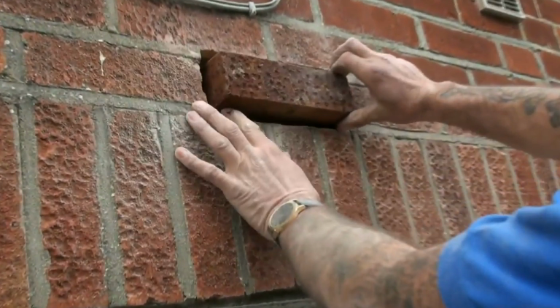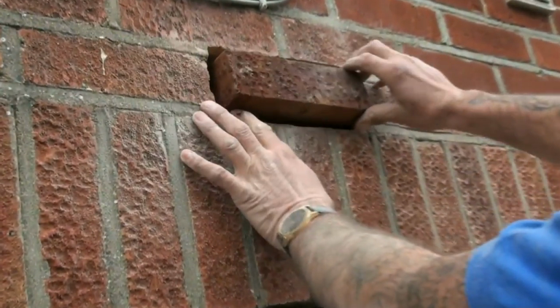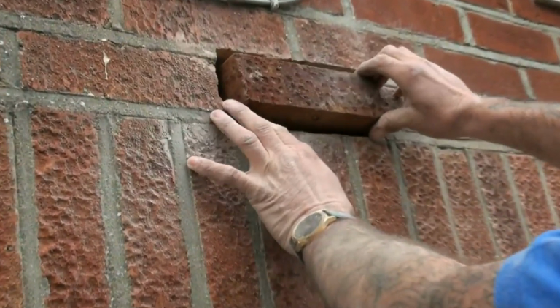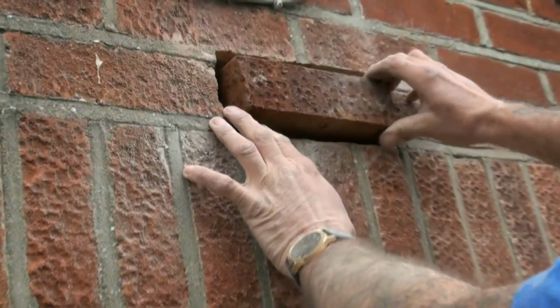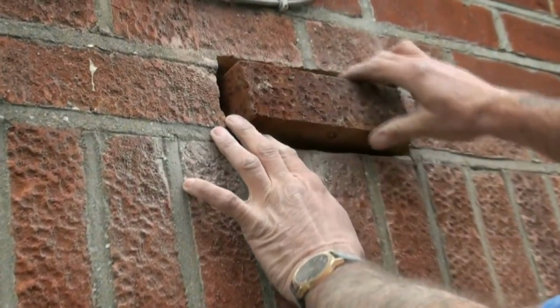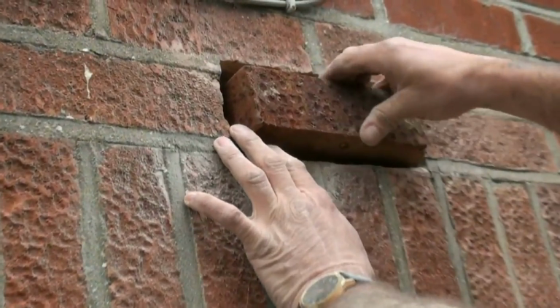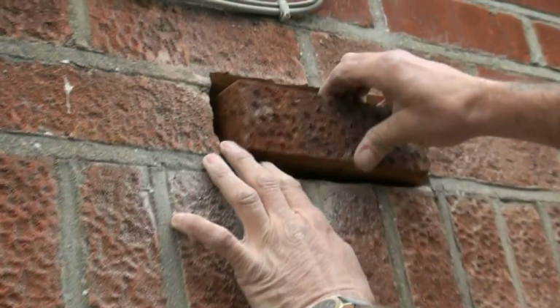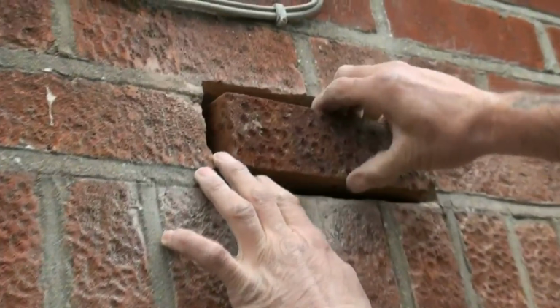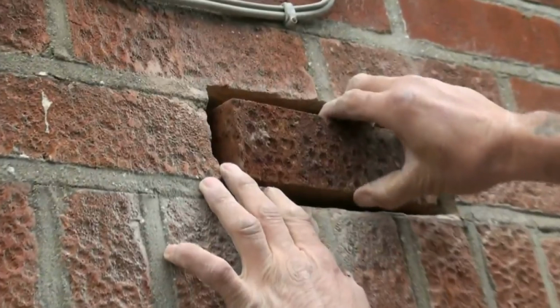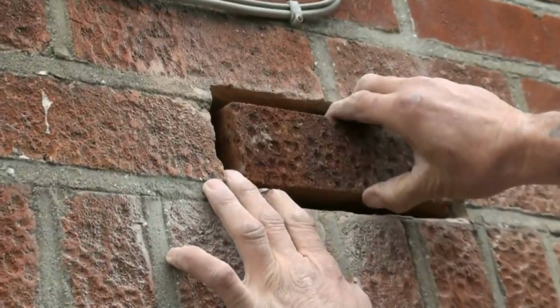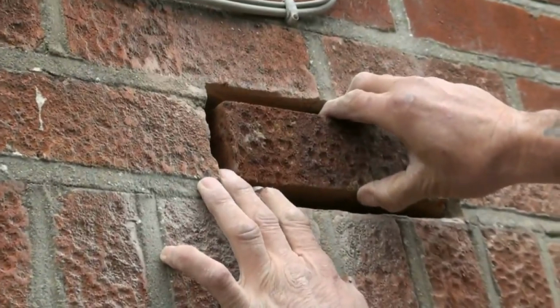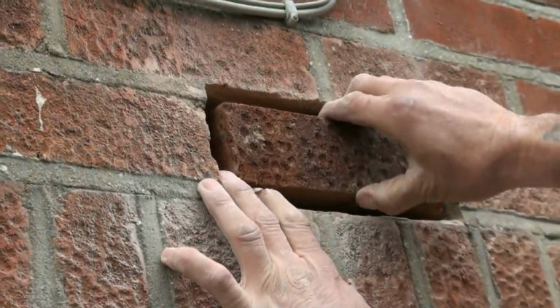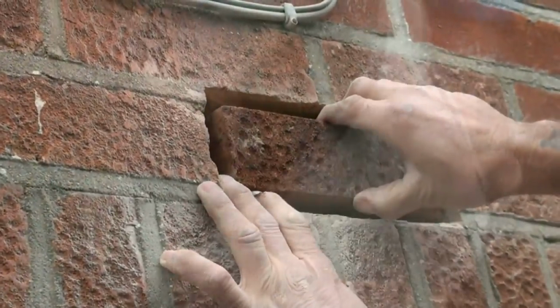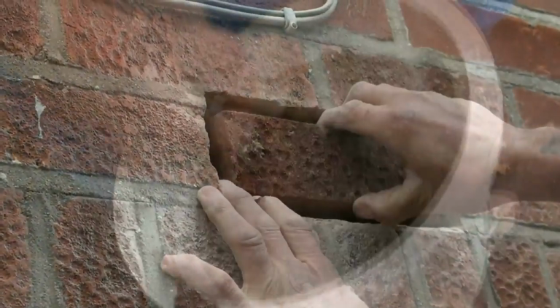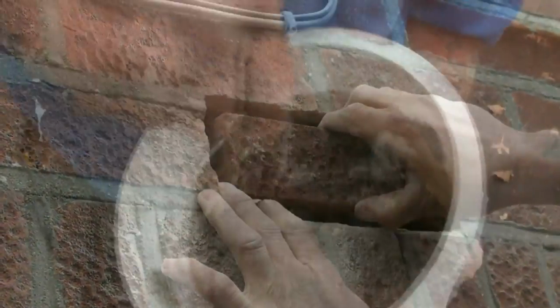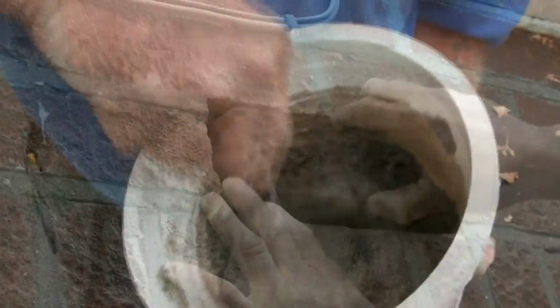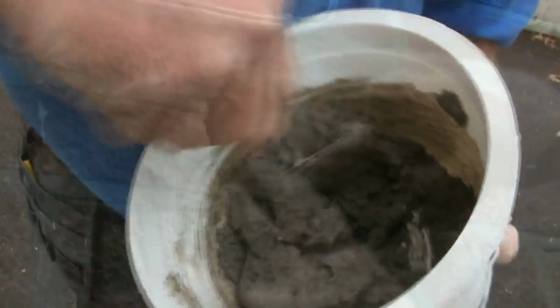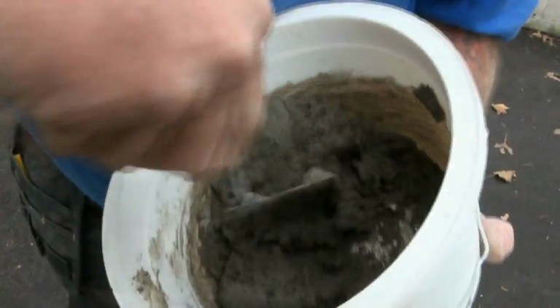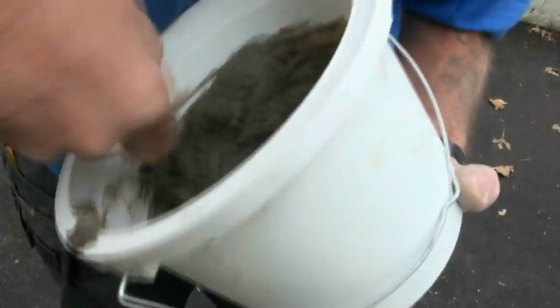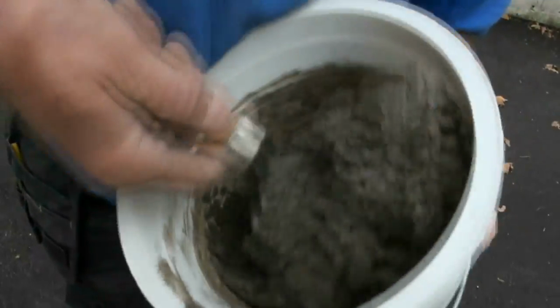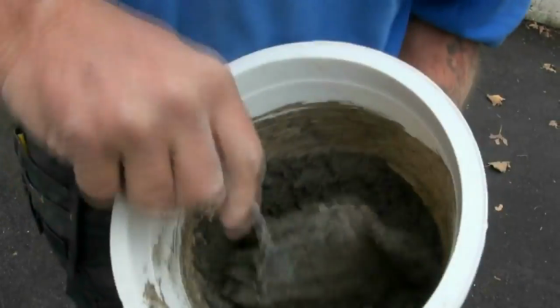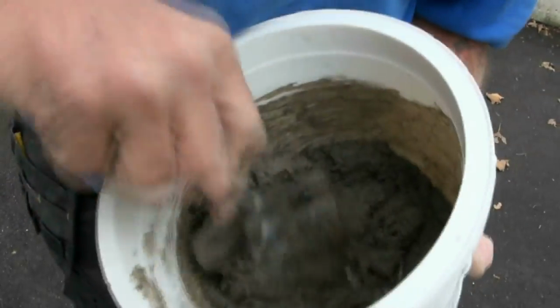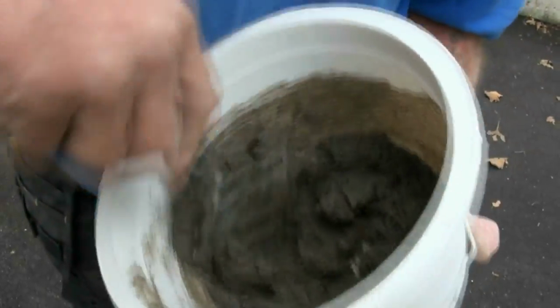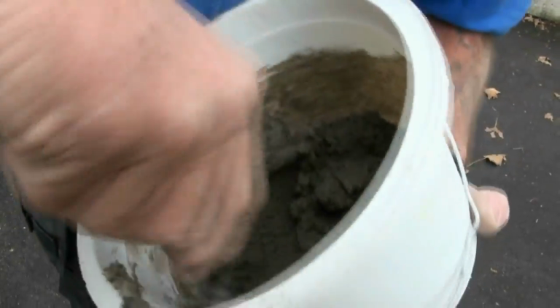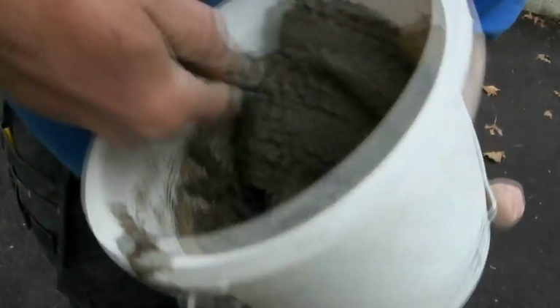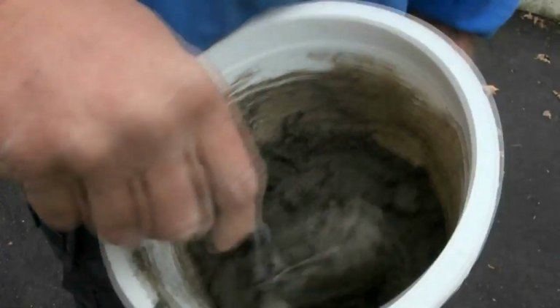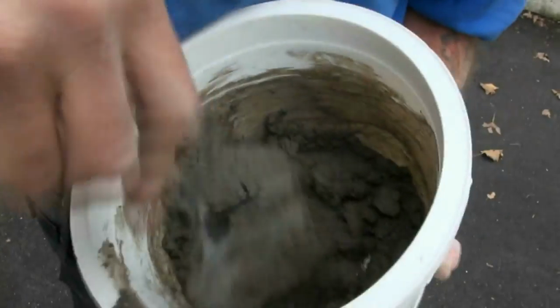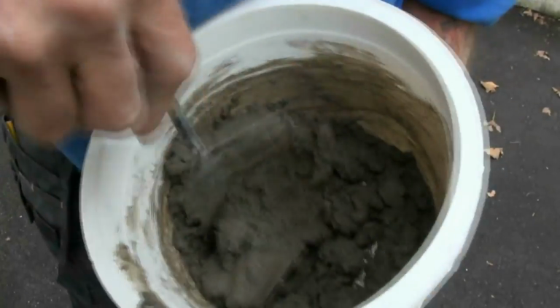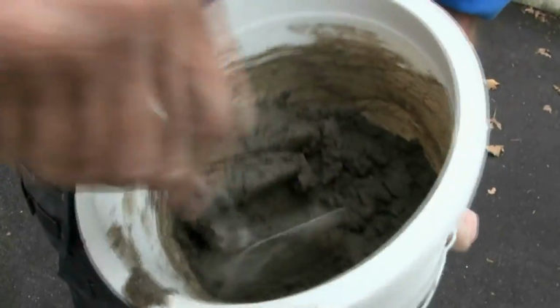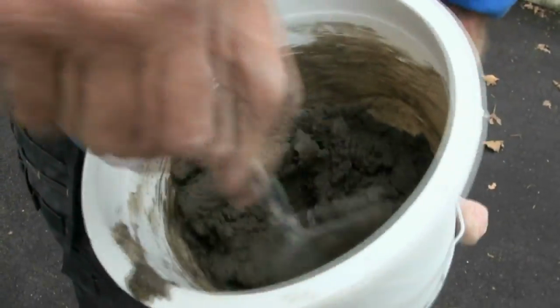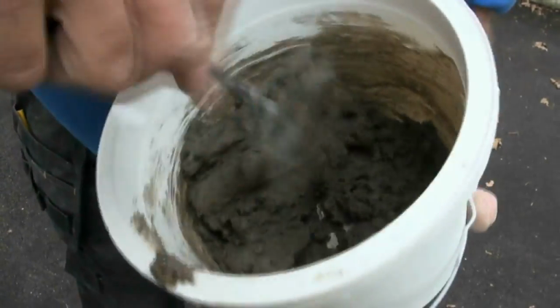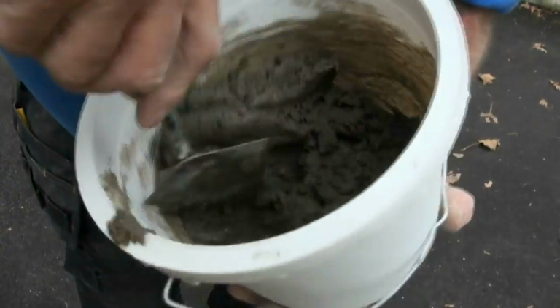Try your new brick in for size and when you are sure it is going to fit then start mixing up some sand and cement.